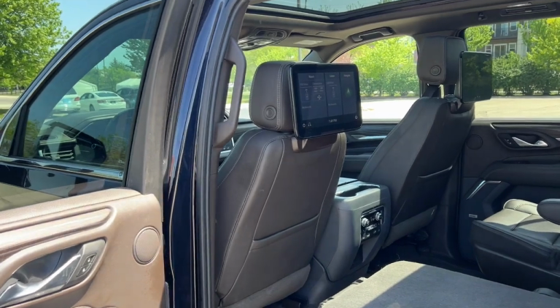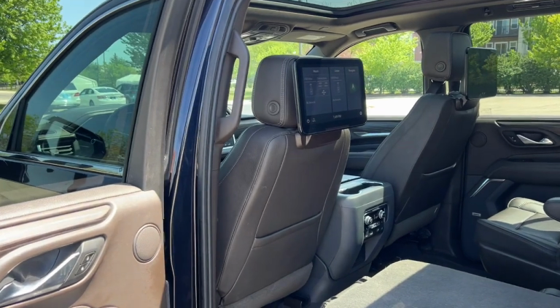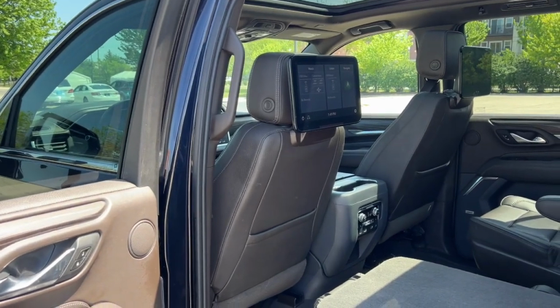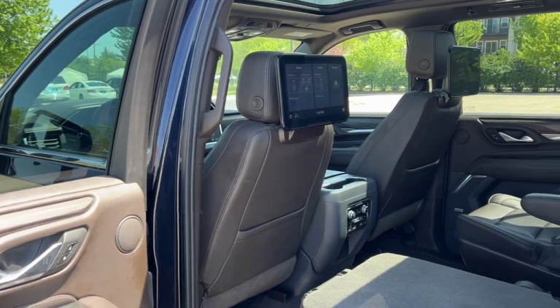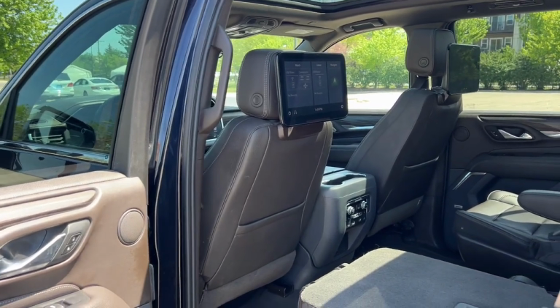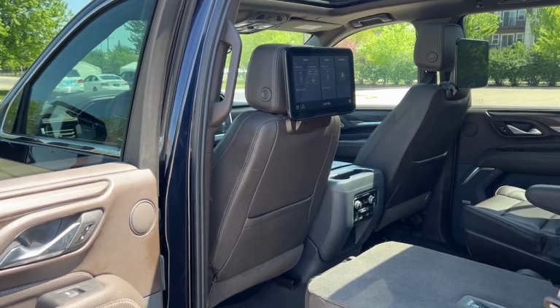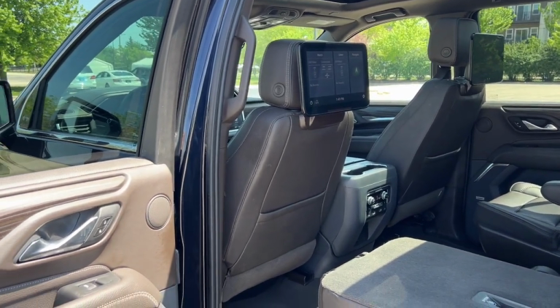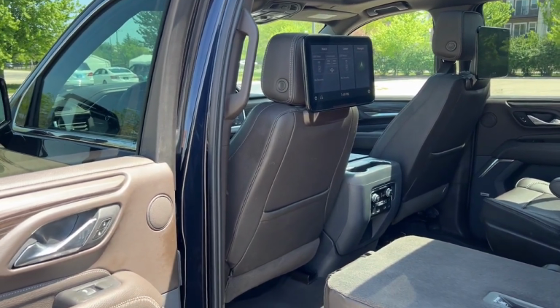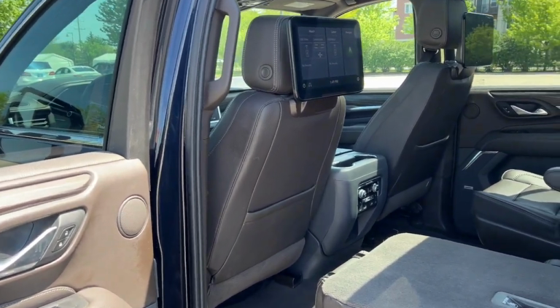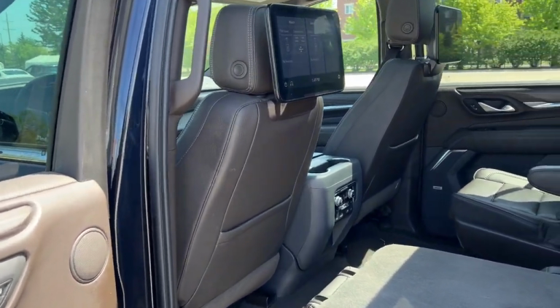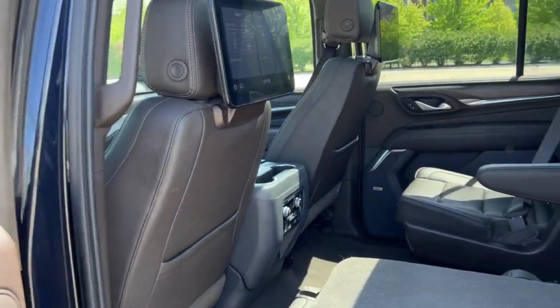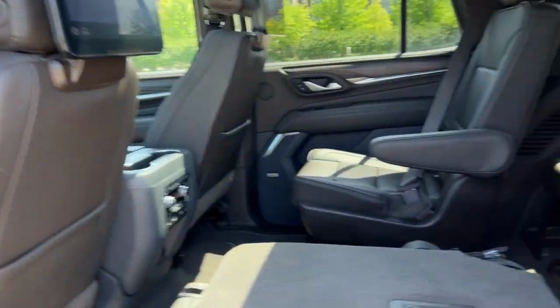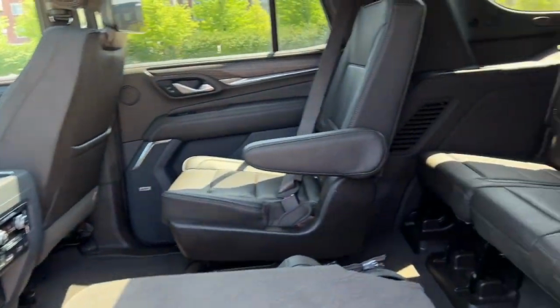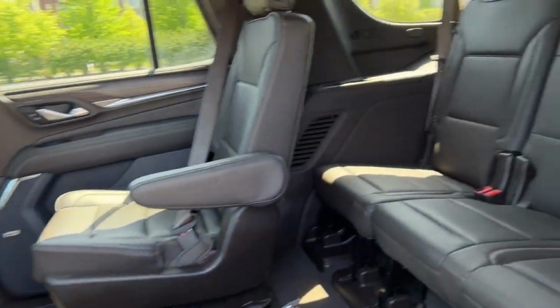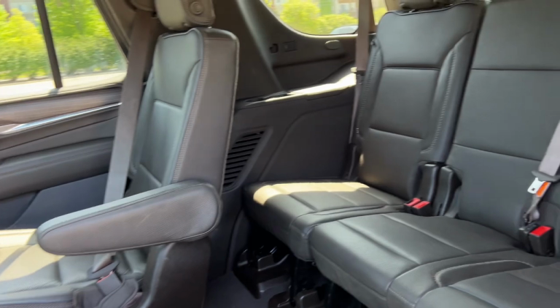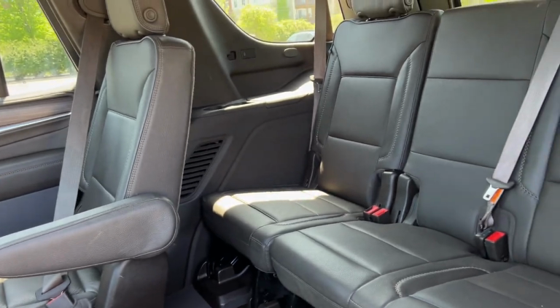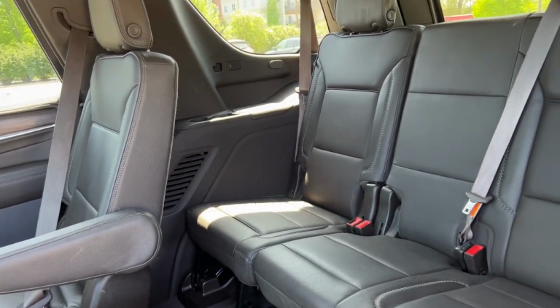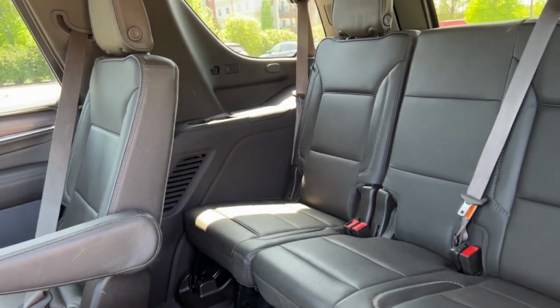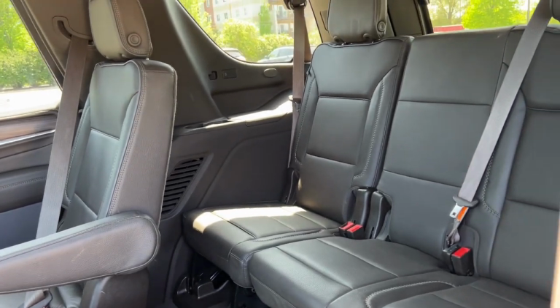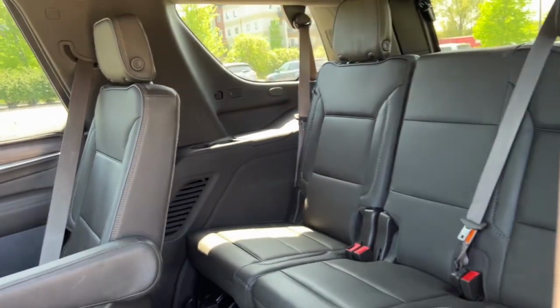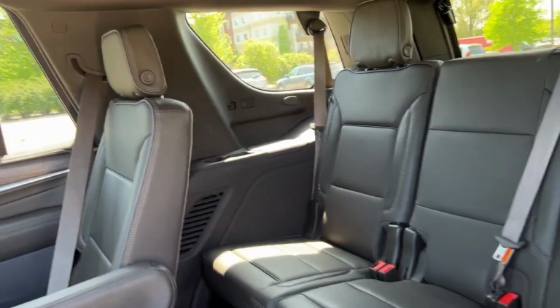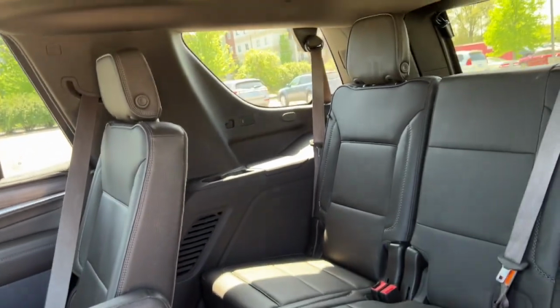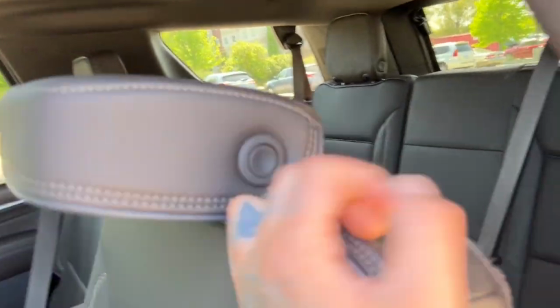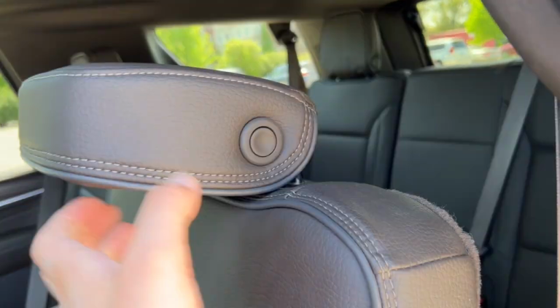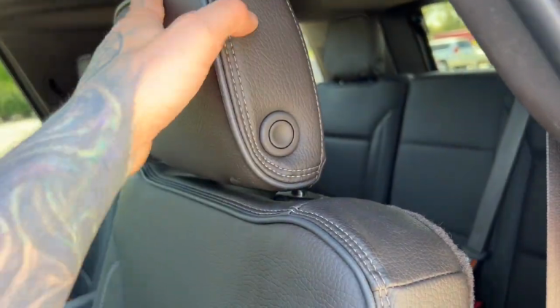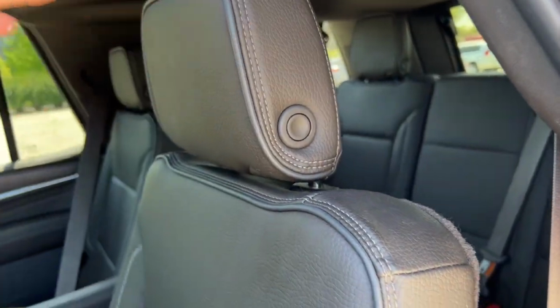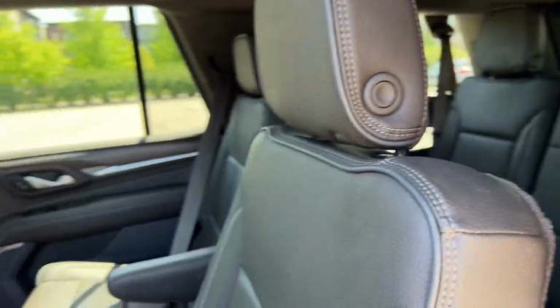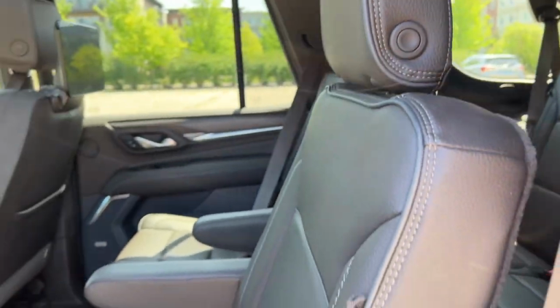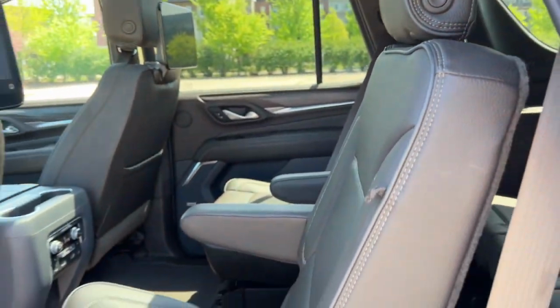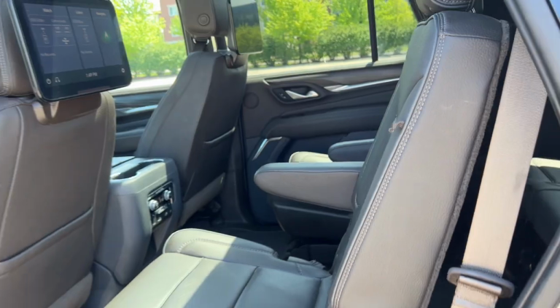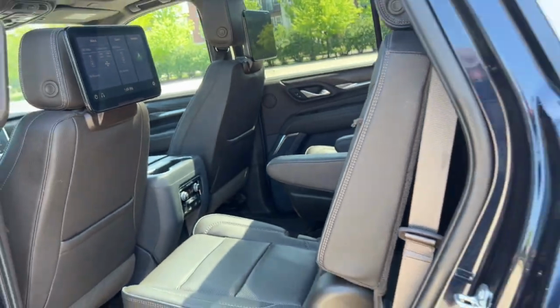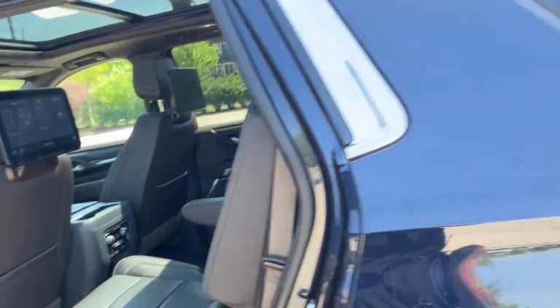Rear entertainment center here so you can have movies — whatever's going on. Third row seating, so plenty of room and plenty of space for trips for the family.